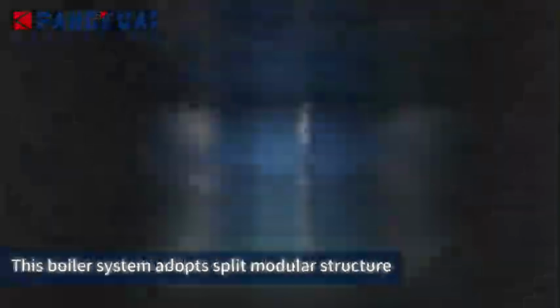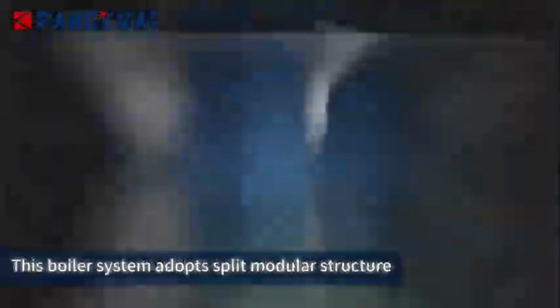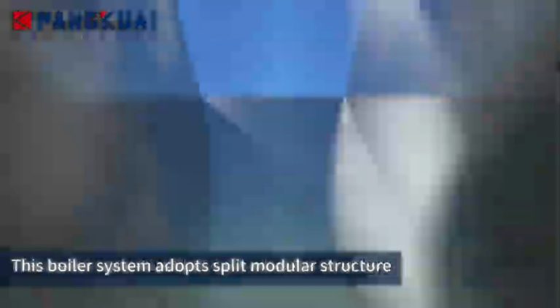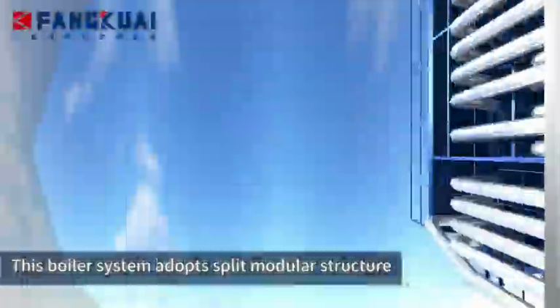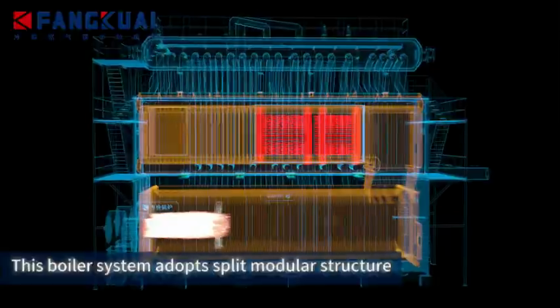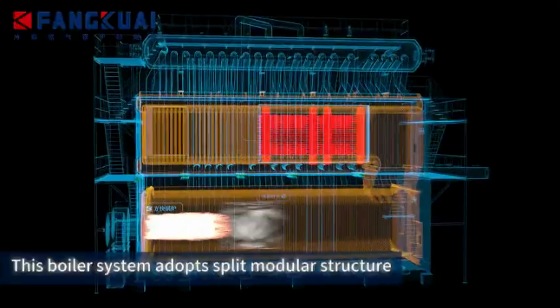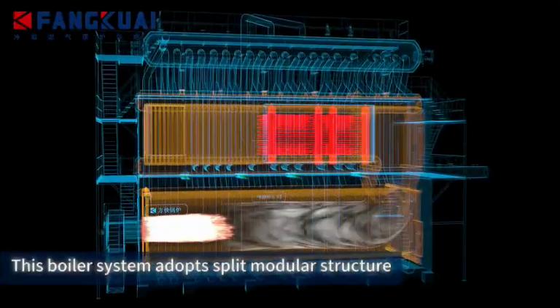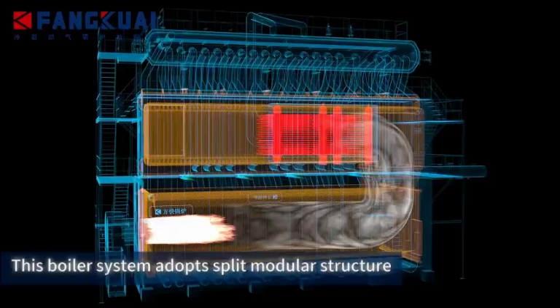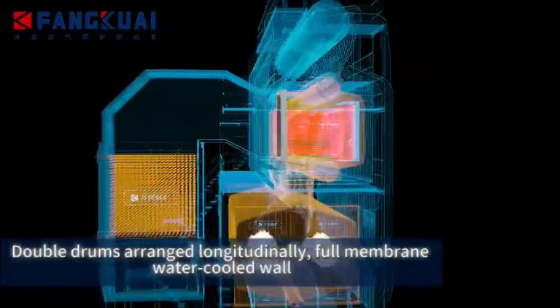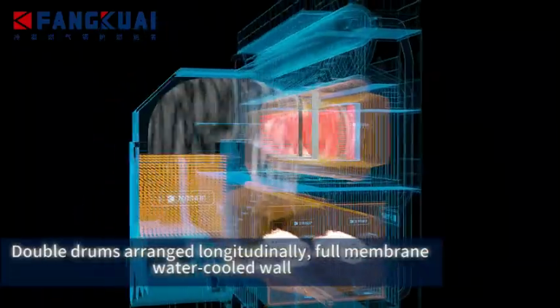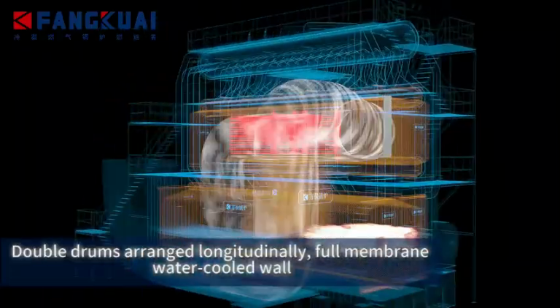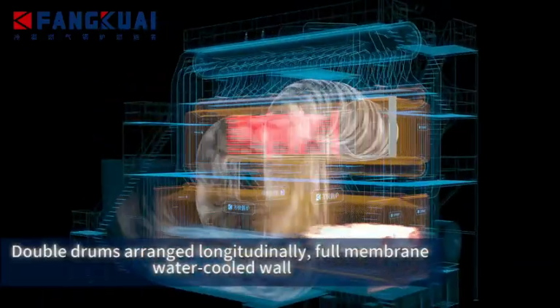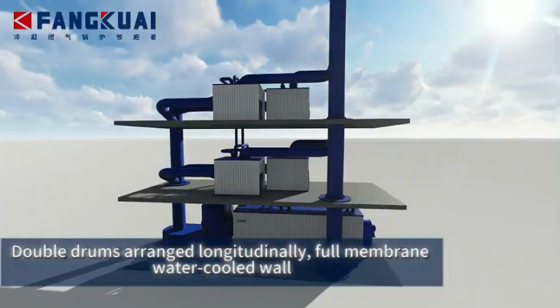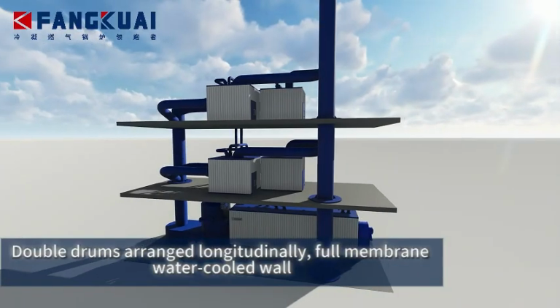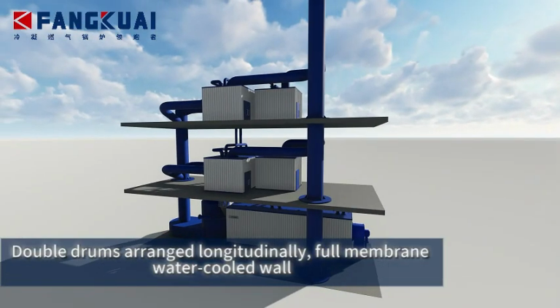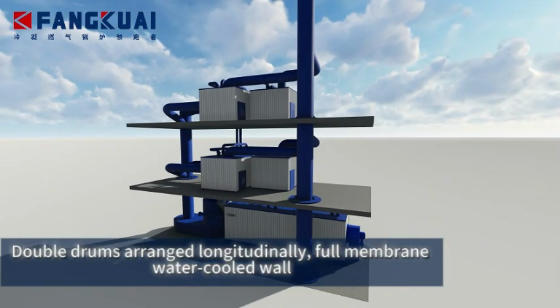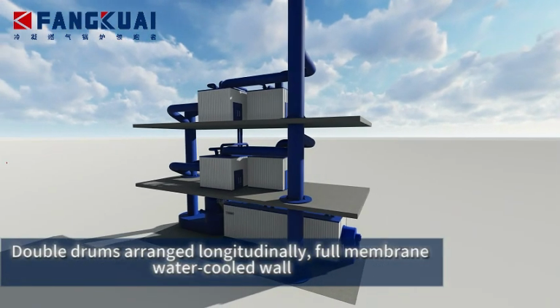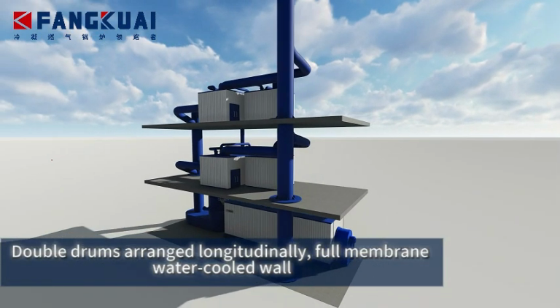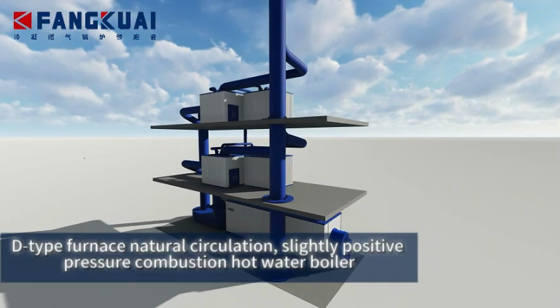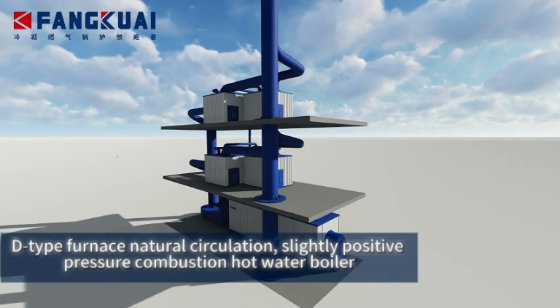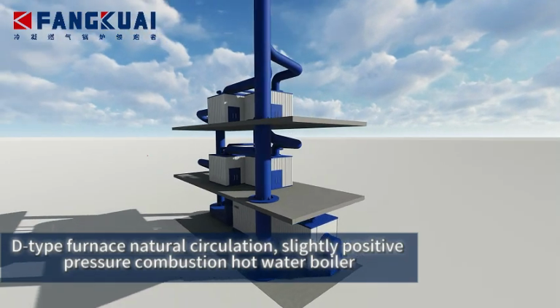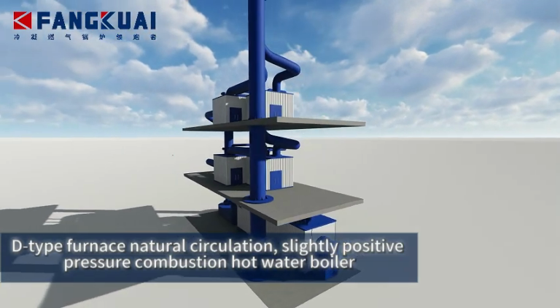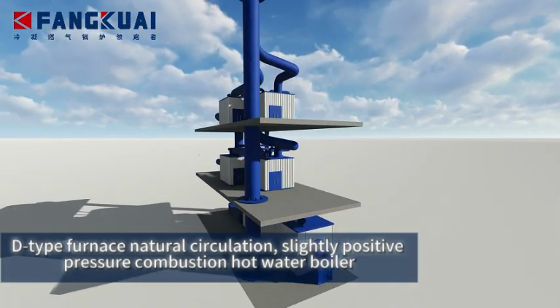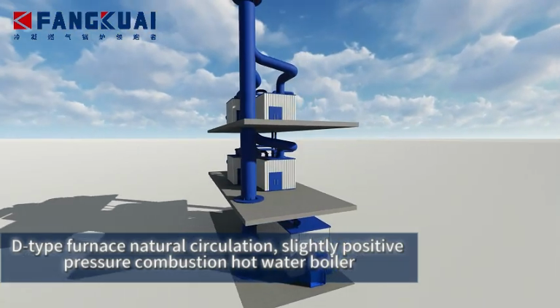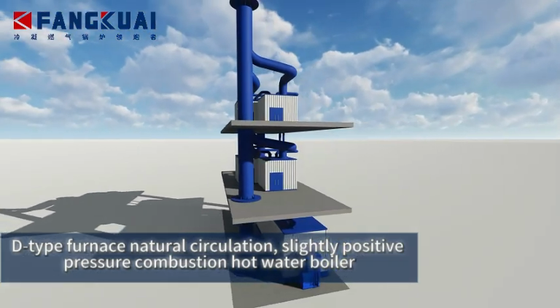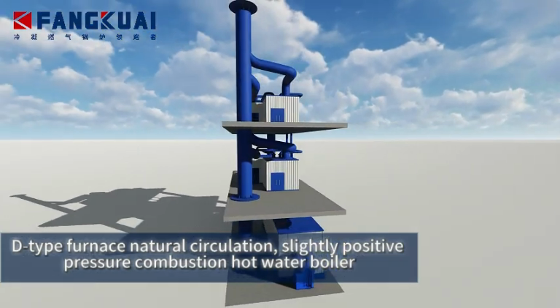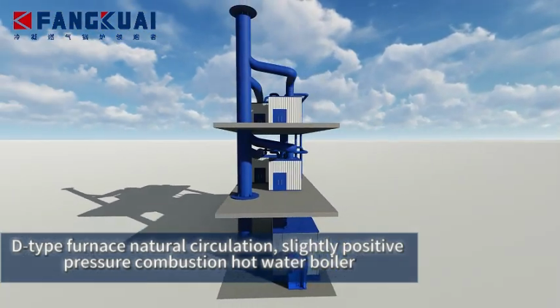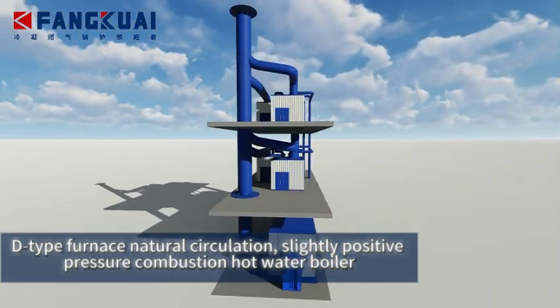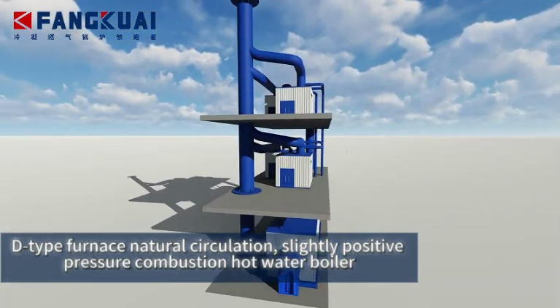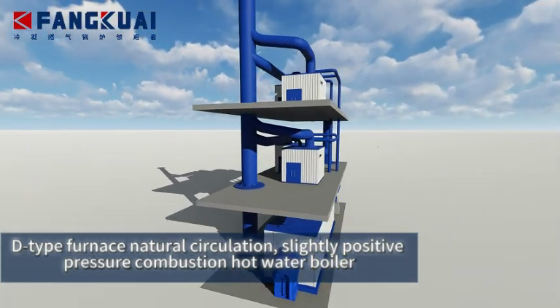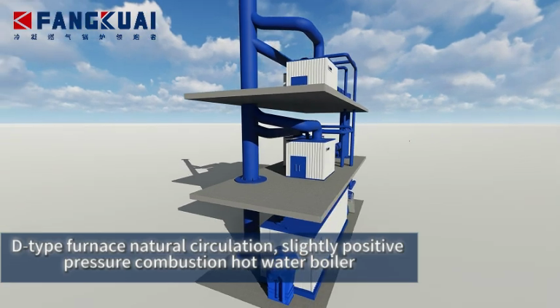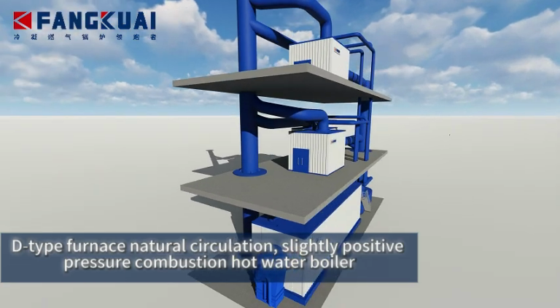This boiler system adopts a split modular structure. Double drums arranged longitudinally. Full membrane water-cooled walls. D-type furnace natural circulation, slightly positive pressure combustion hot water boiler.